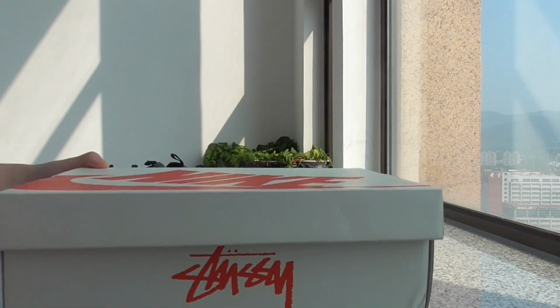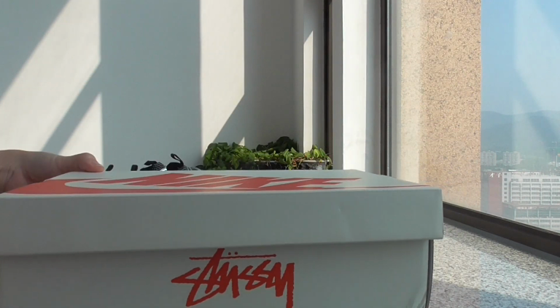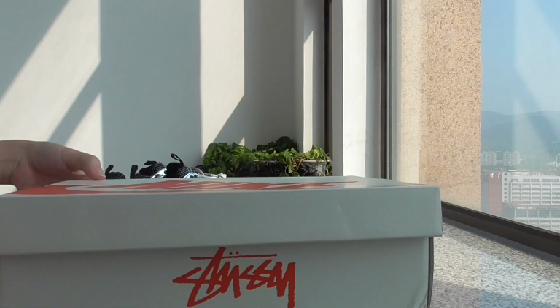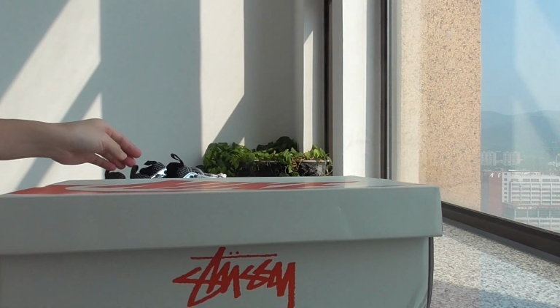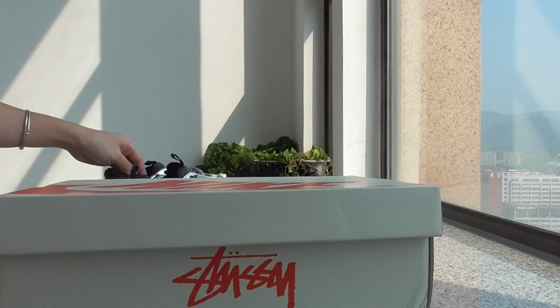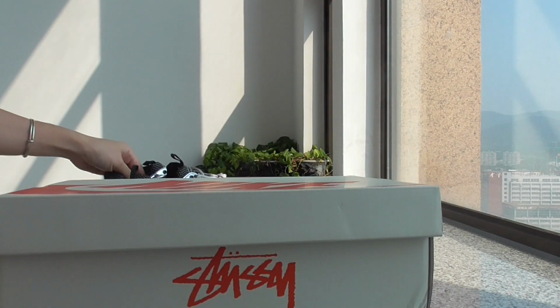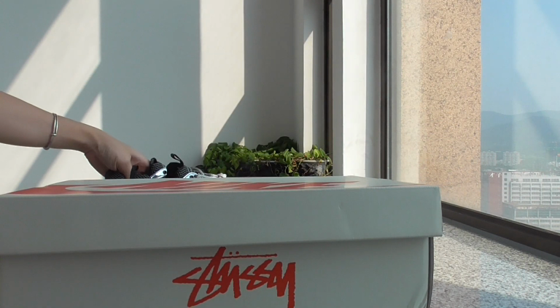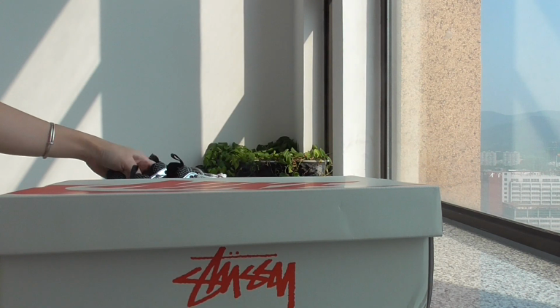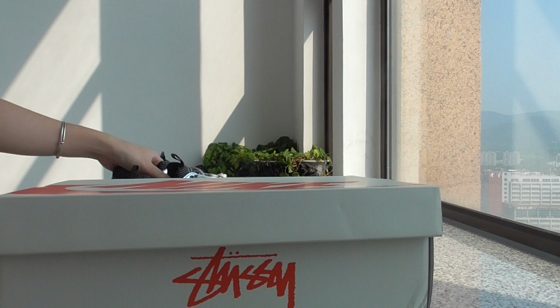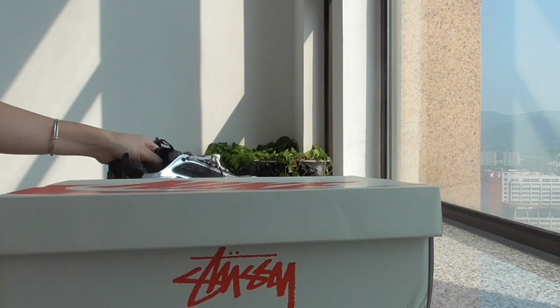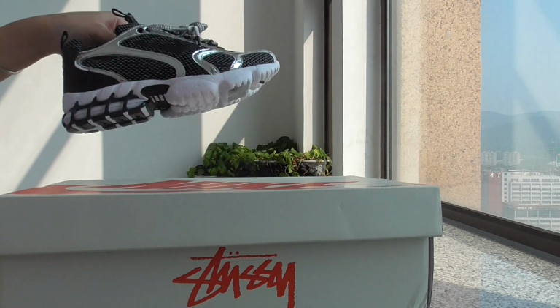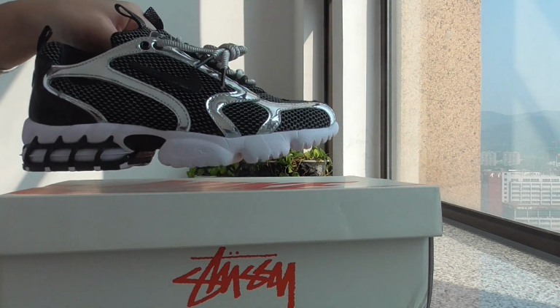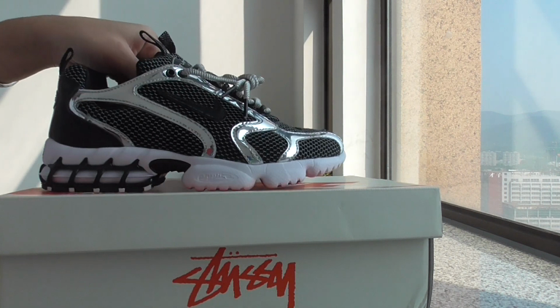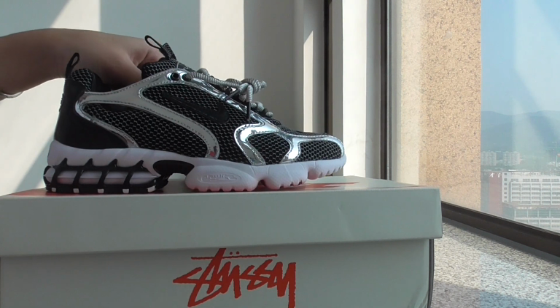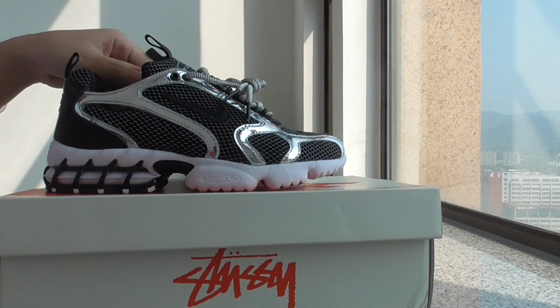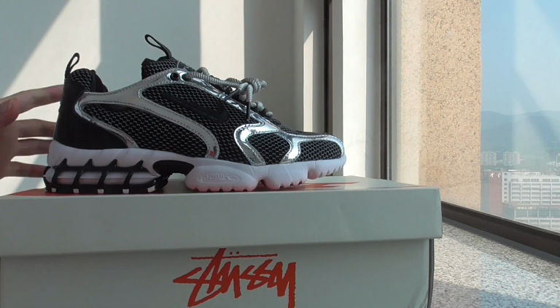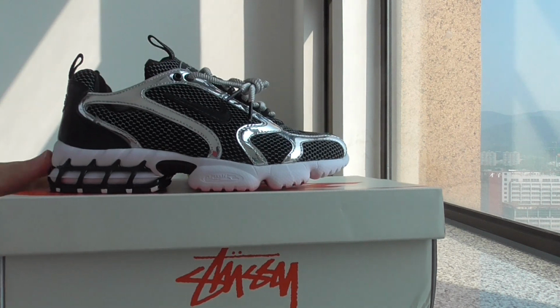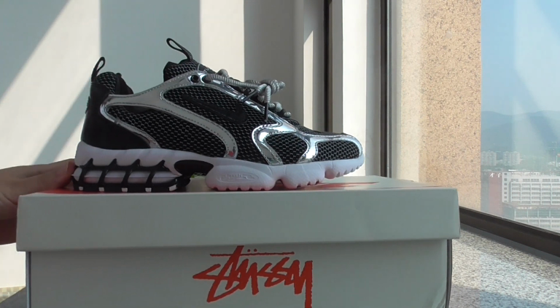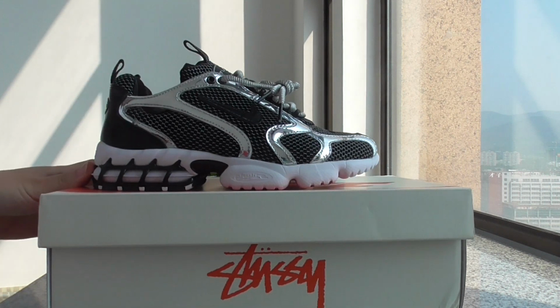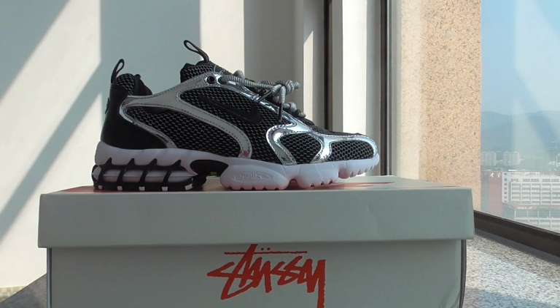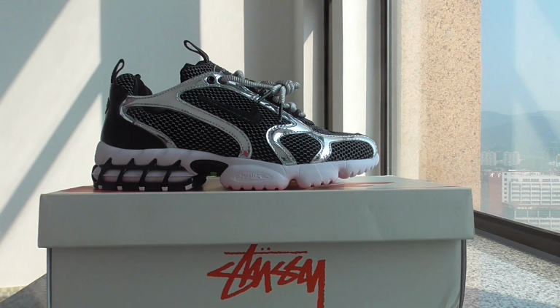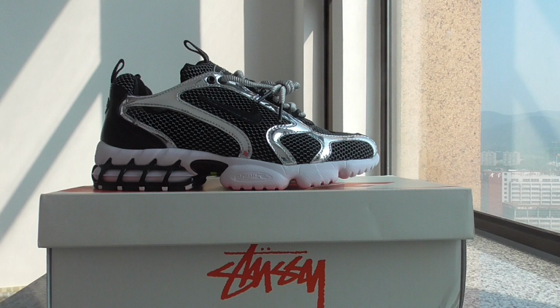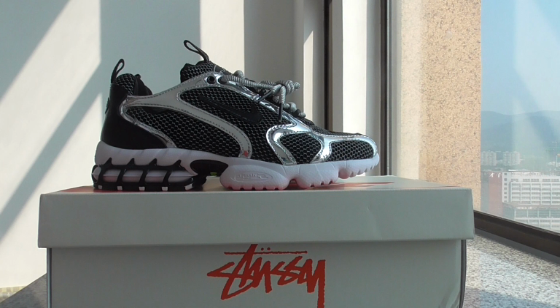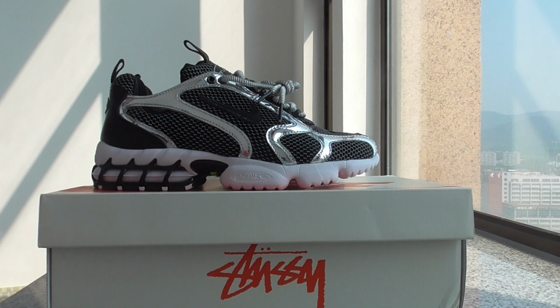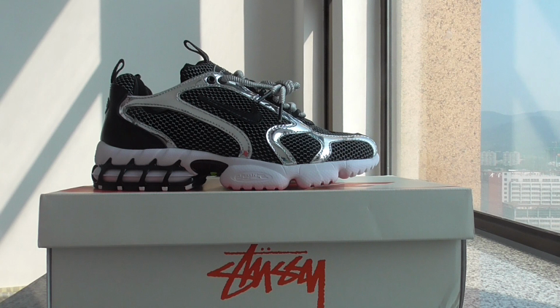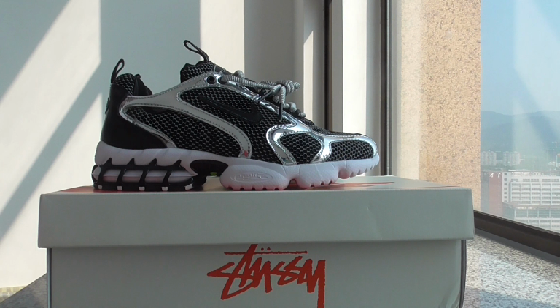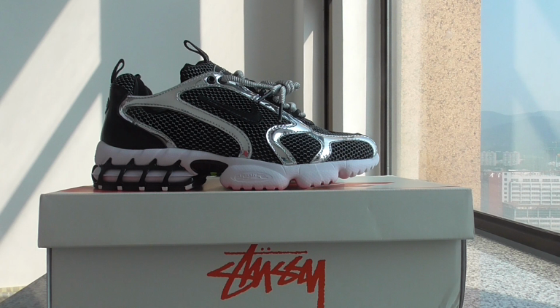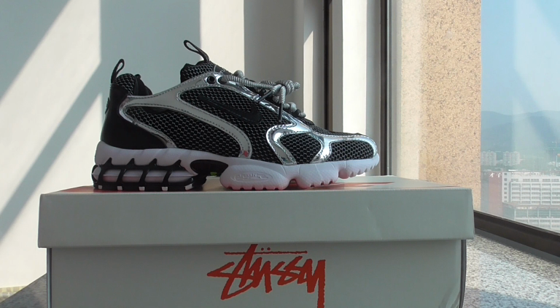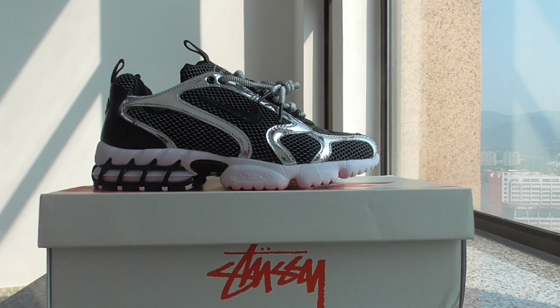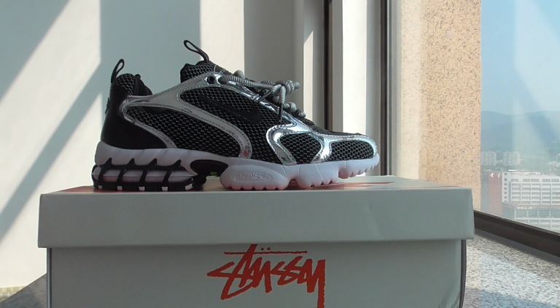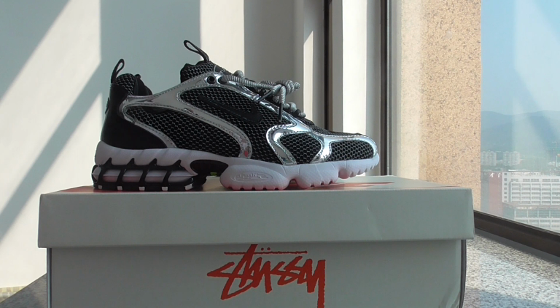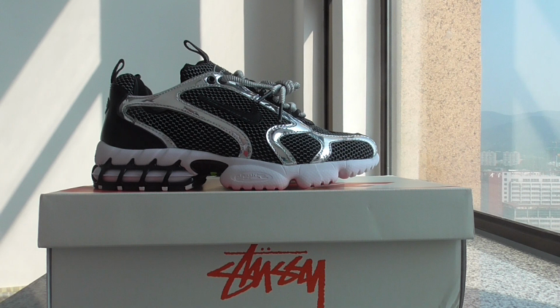So this is the Stussy new colorway. If you want to pick up the shoe, please don't forget to check out my web link. Thanks for watching — see you in the next video, bye bye!